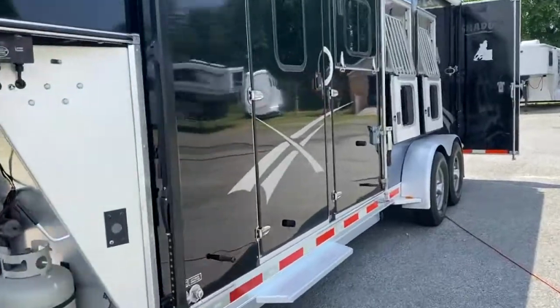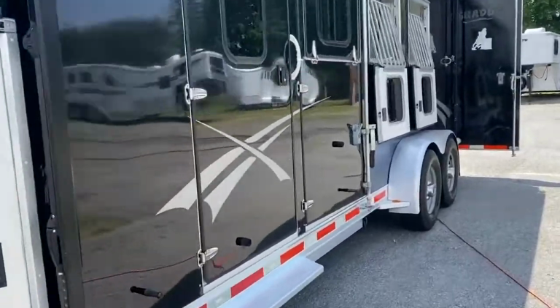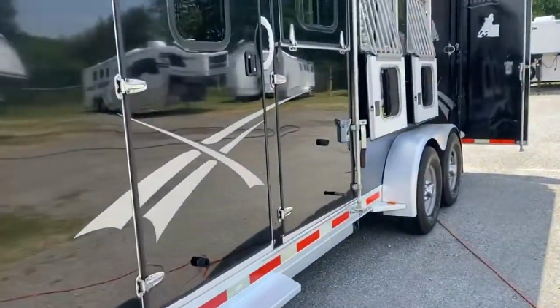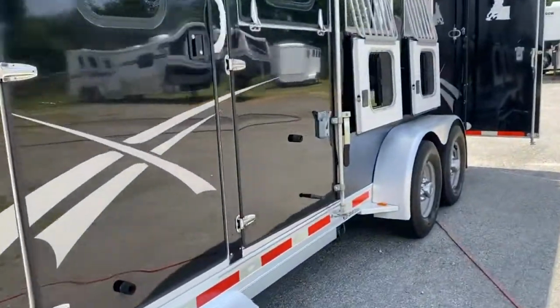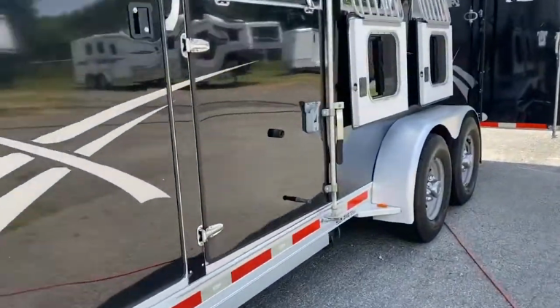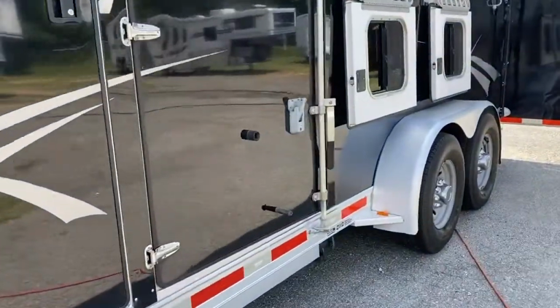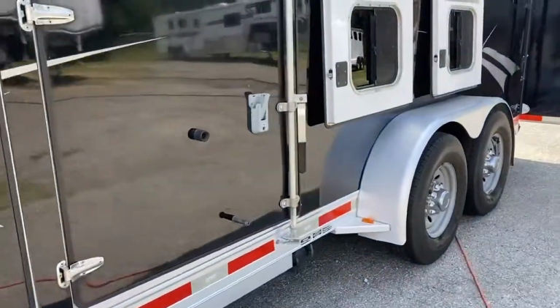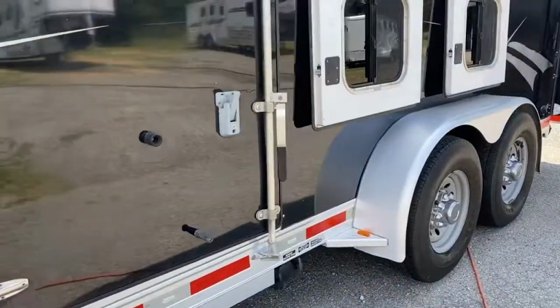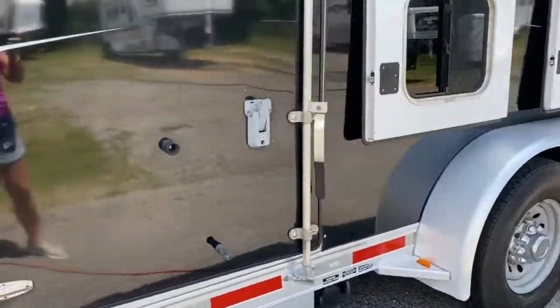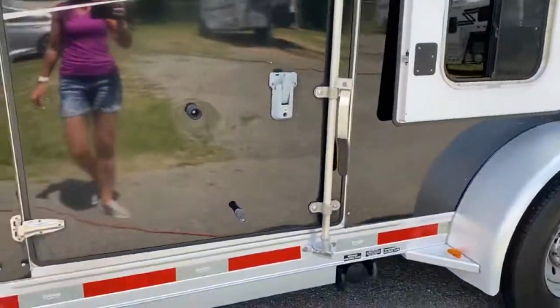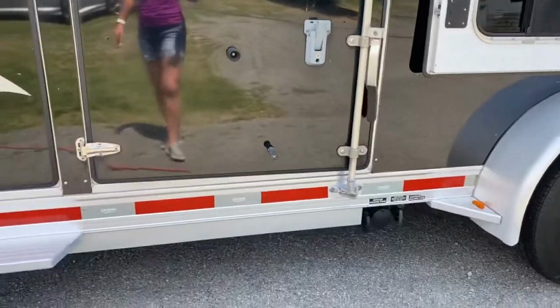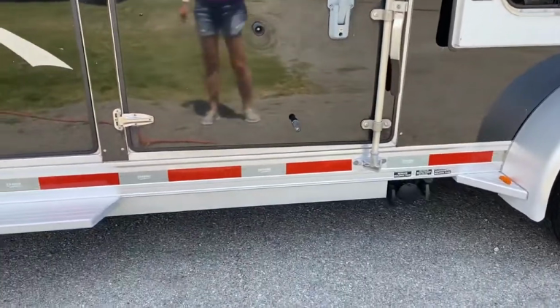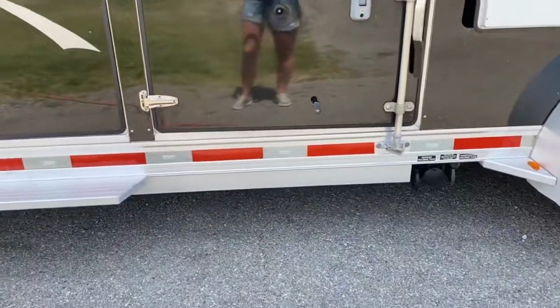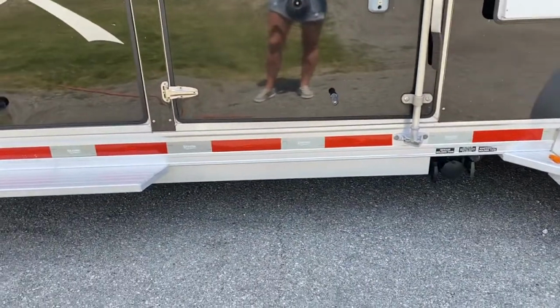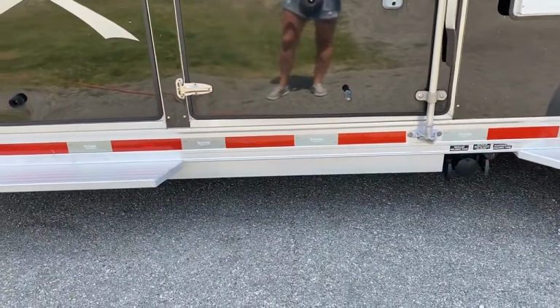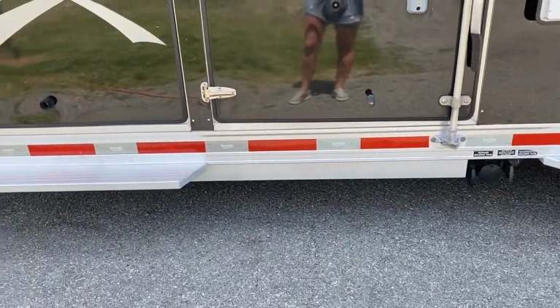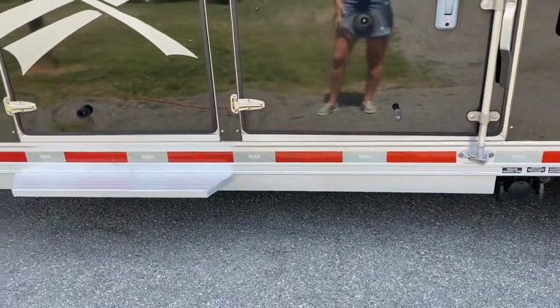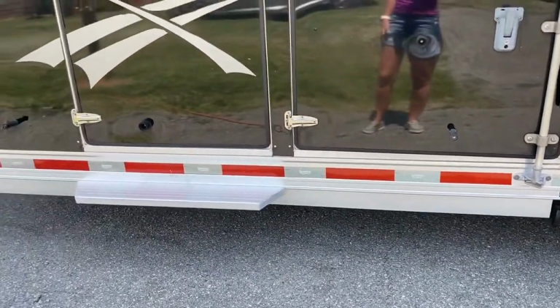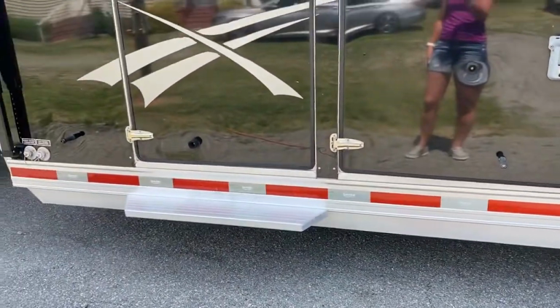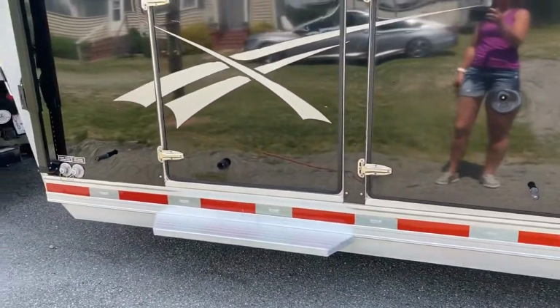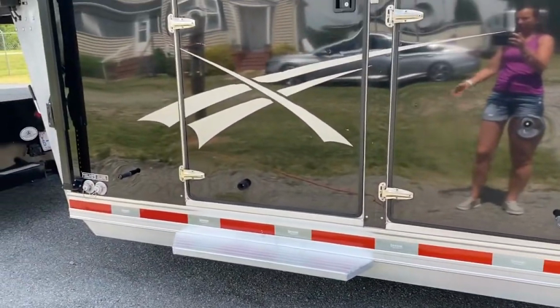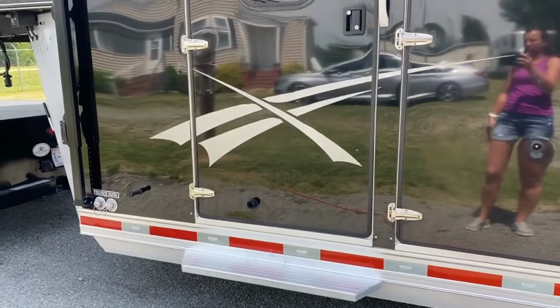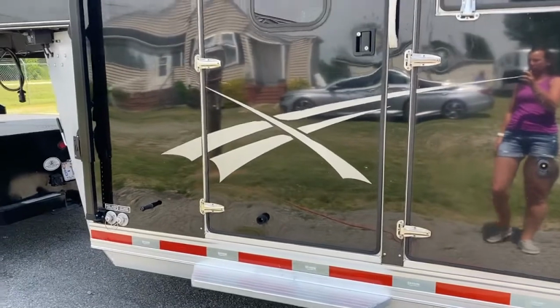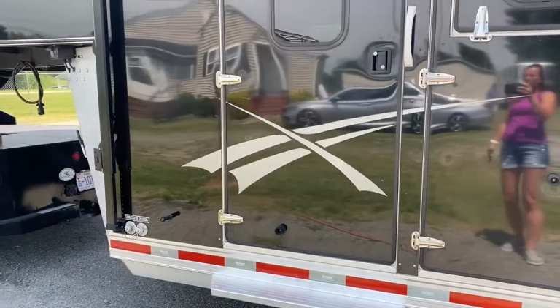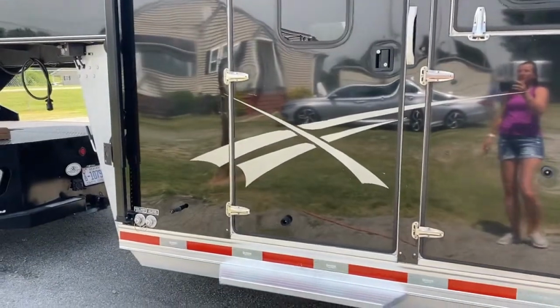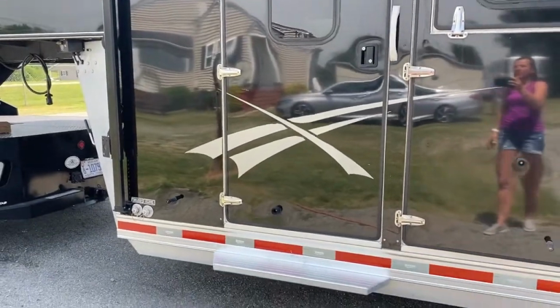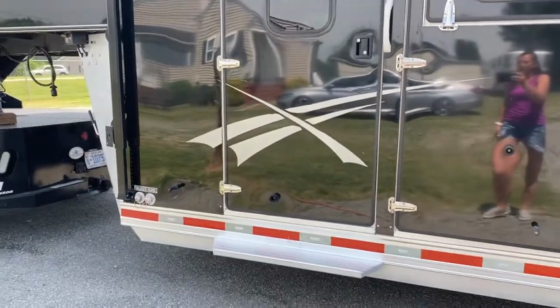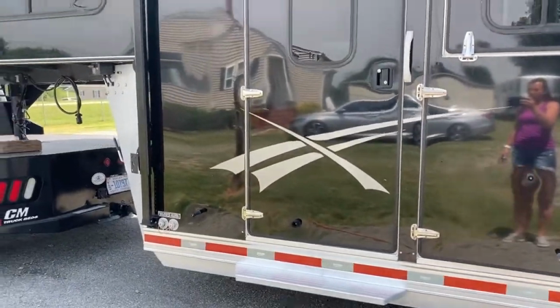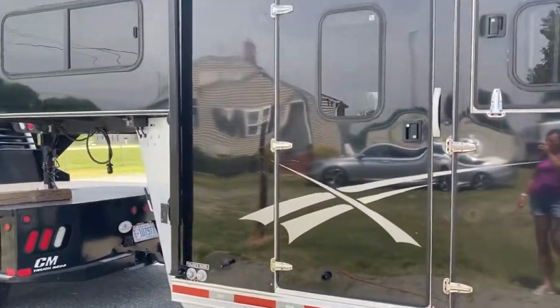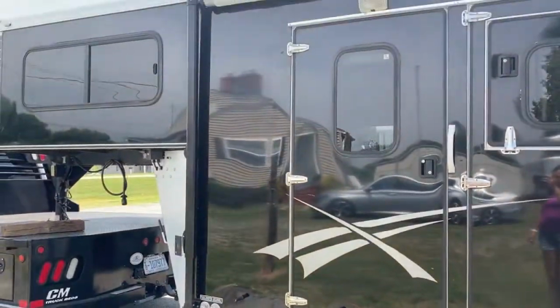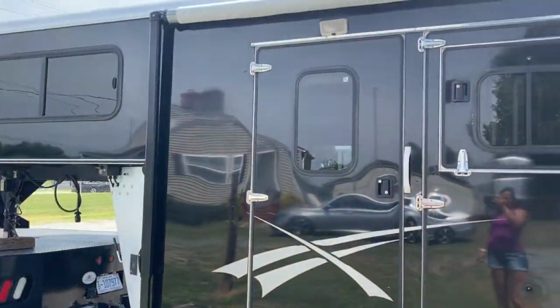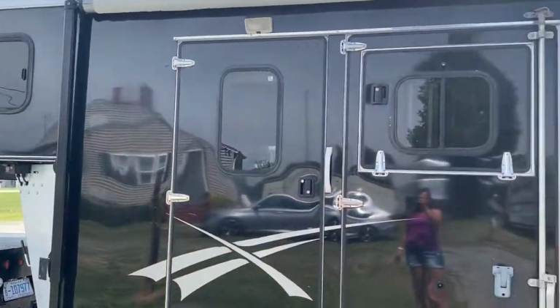It does have nice drop-down windows with bars. It does have an escape door — doesn't have a step there. The step is actually at the living quarters door. It's a fixed step.